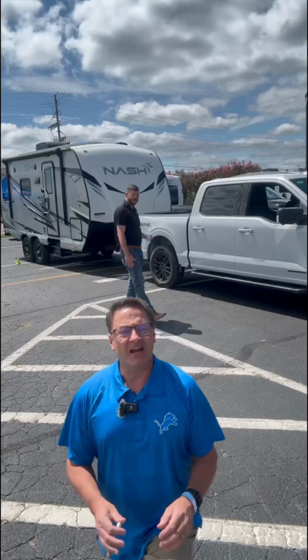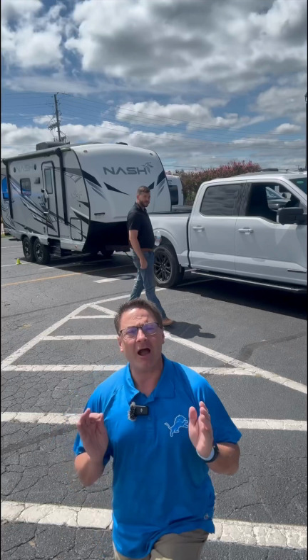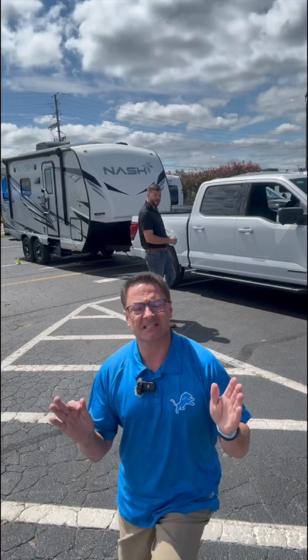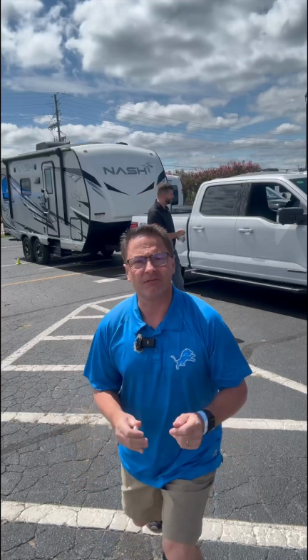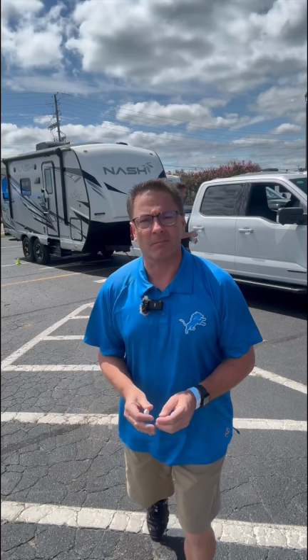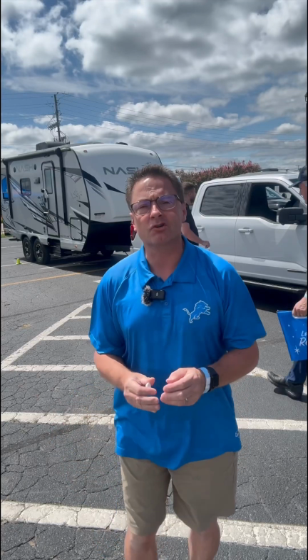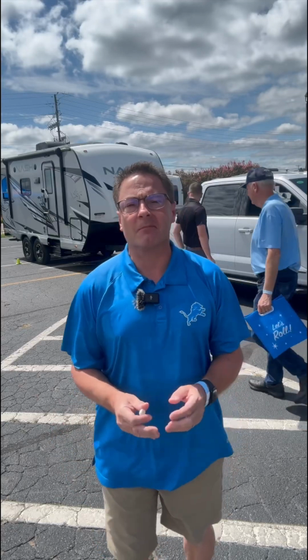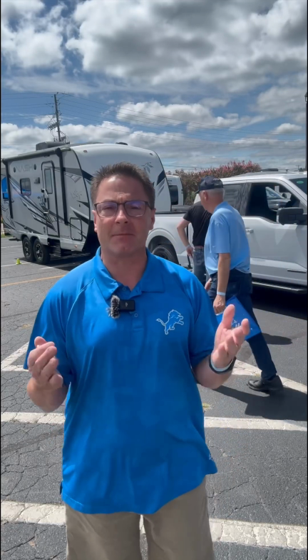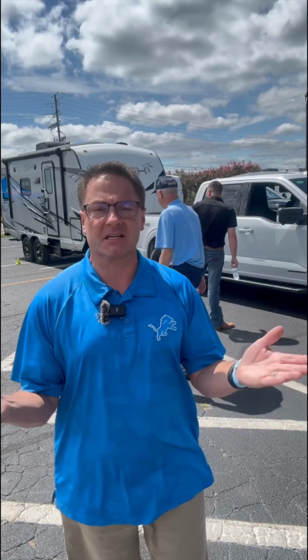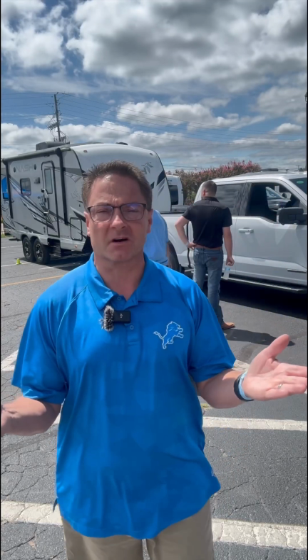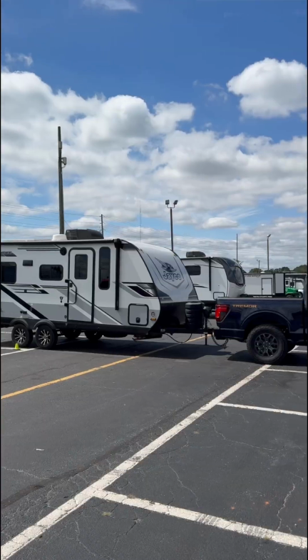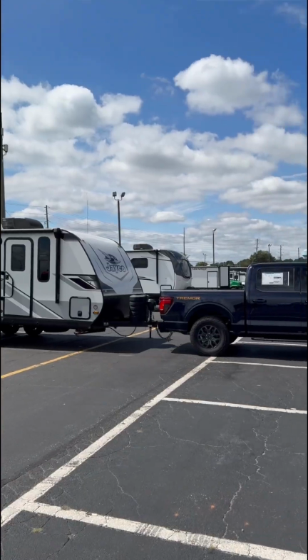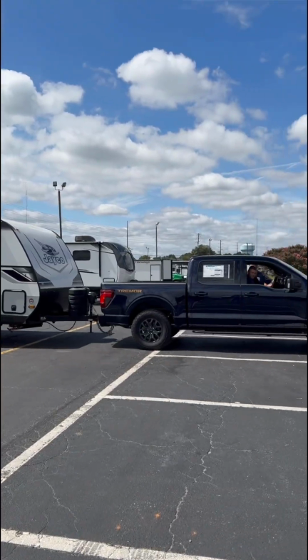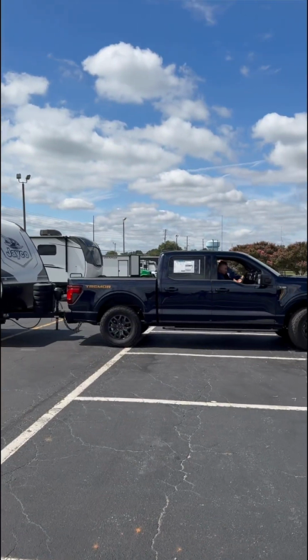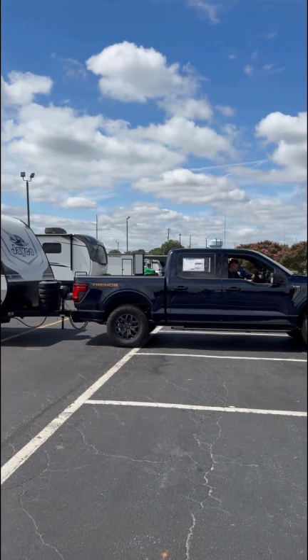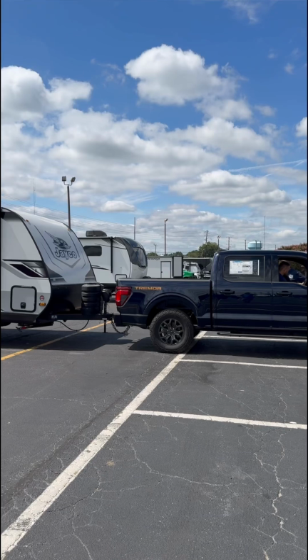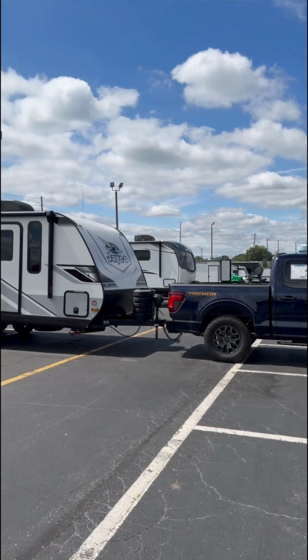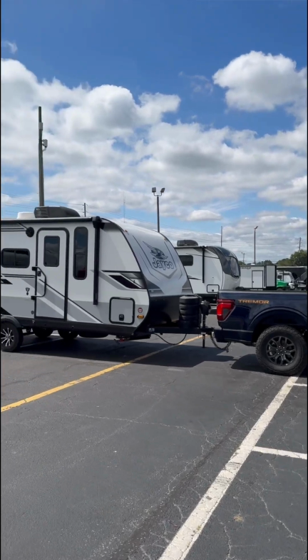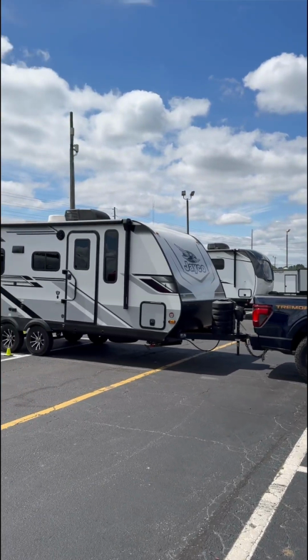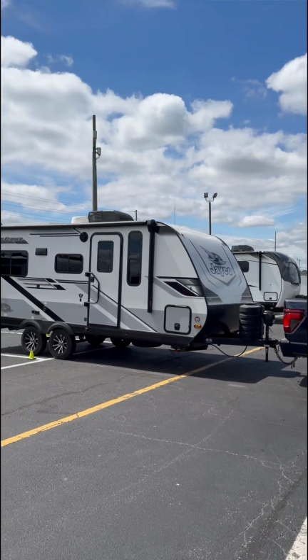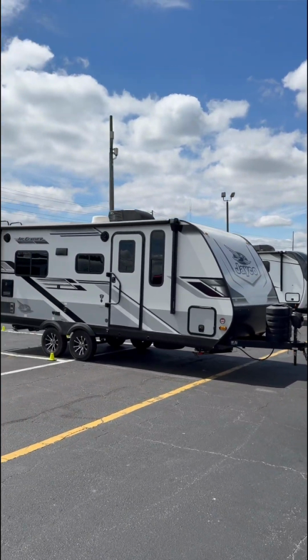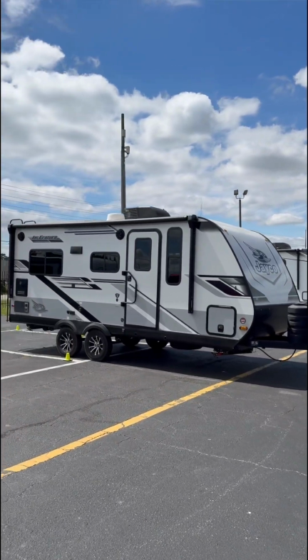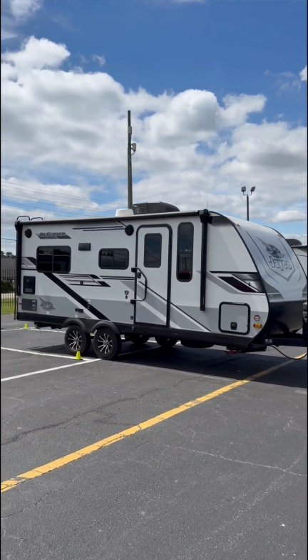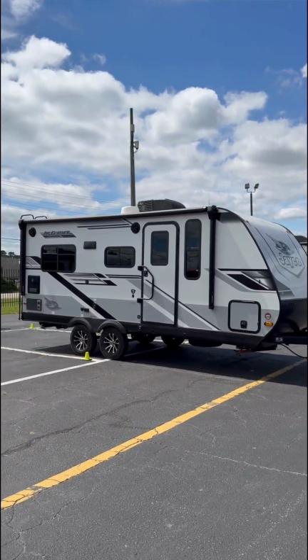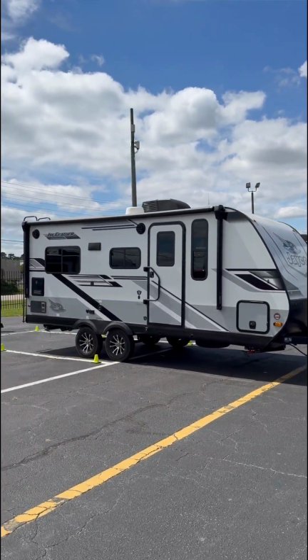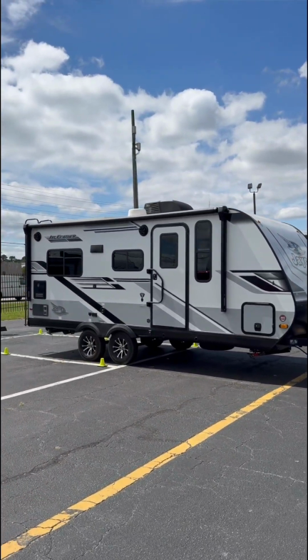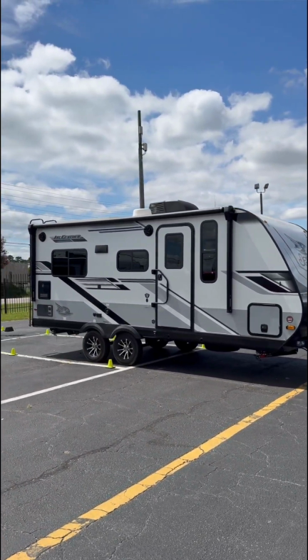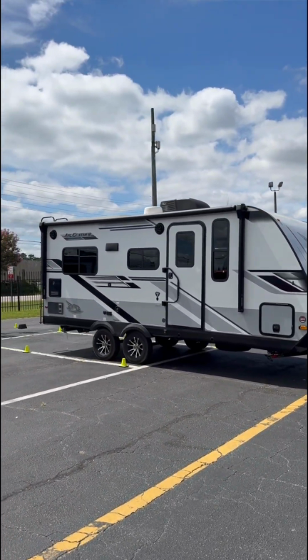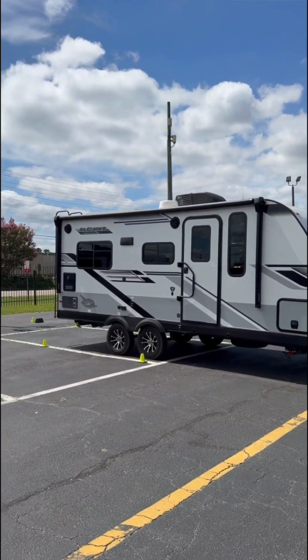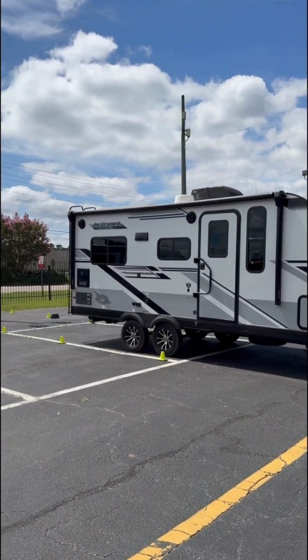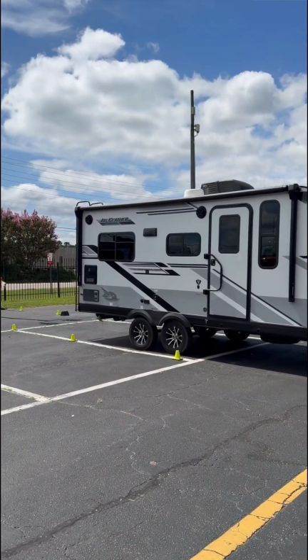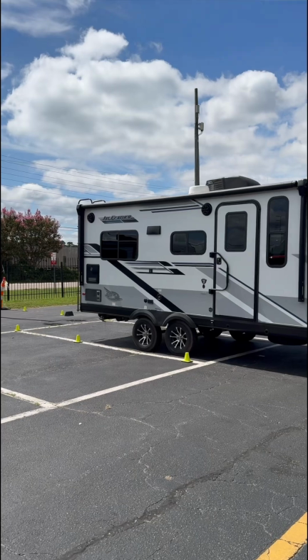Check out how easy the Ford Pro Trailer Backup Assist works. The Pro Trailer Backup Assist is used when your truck is connected to a boat, a trailer, or a camper, and now we've got to back it up.